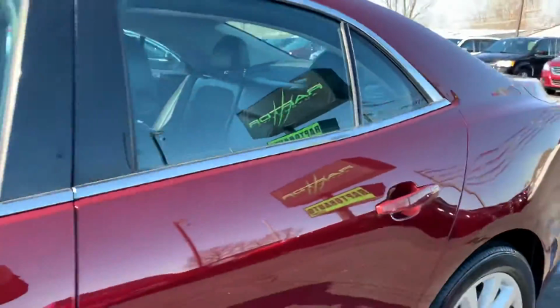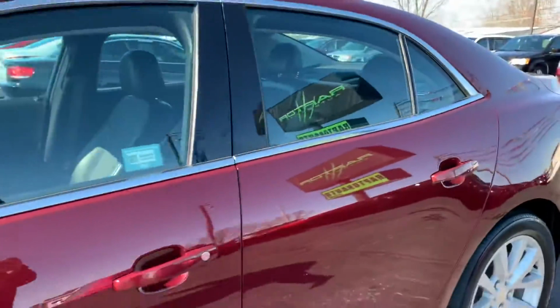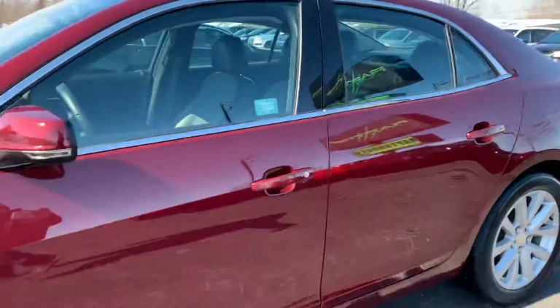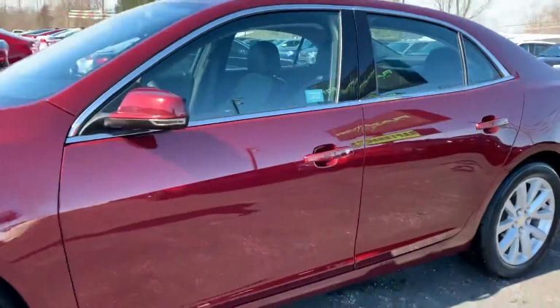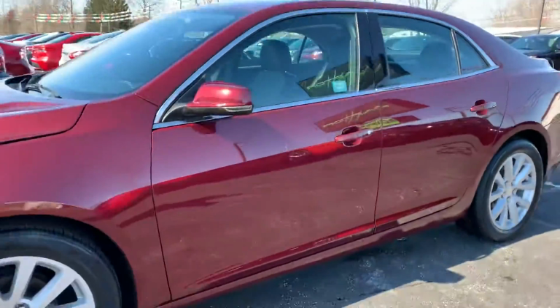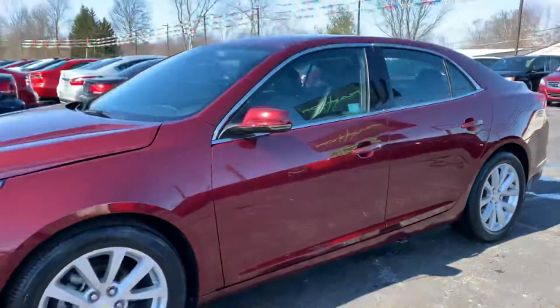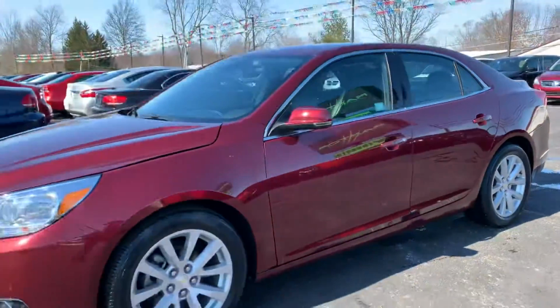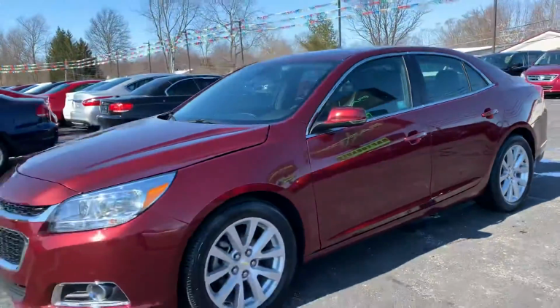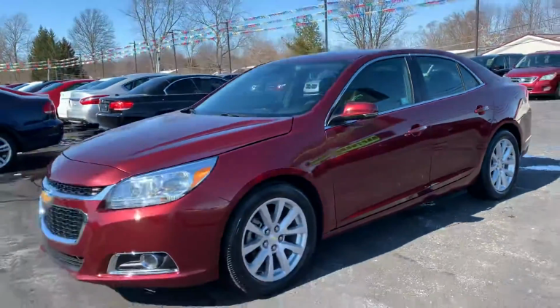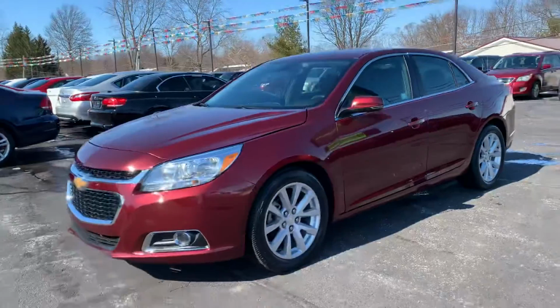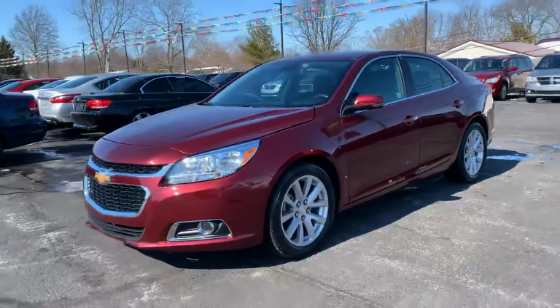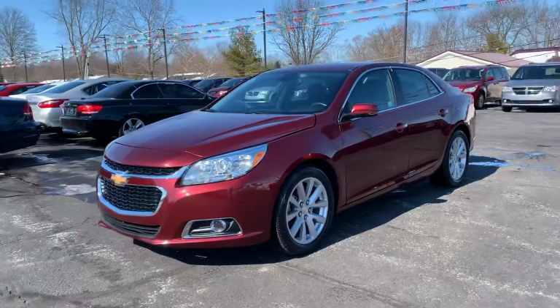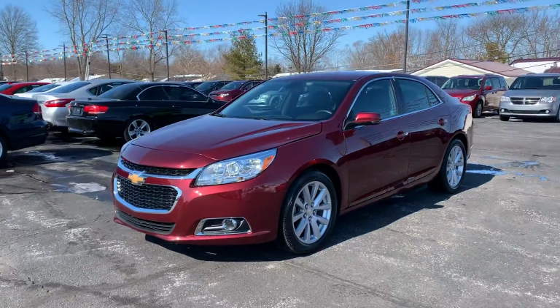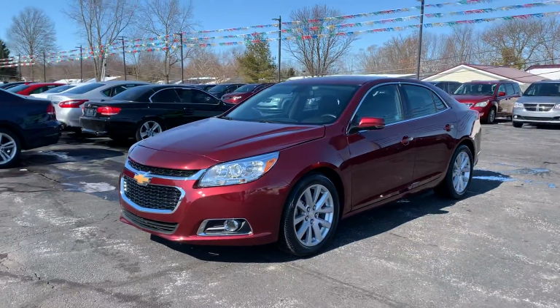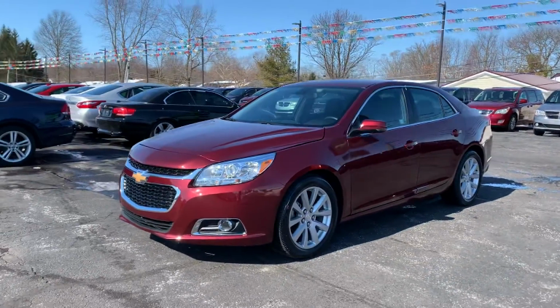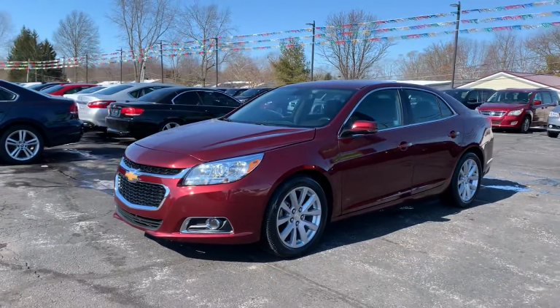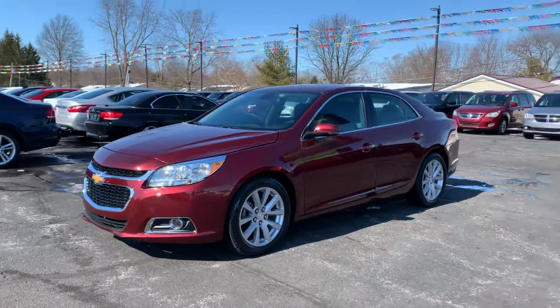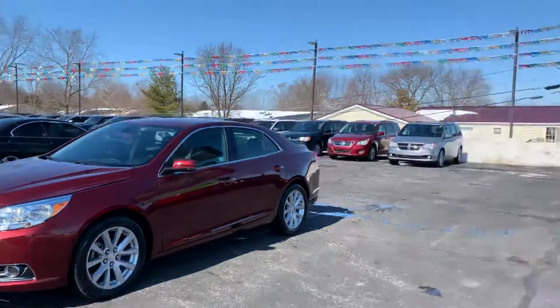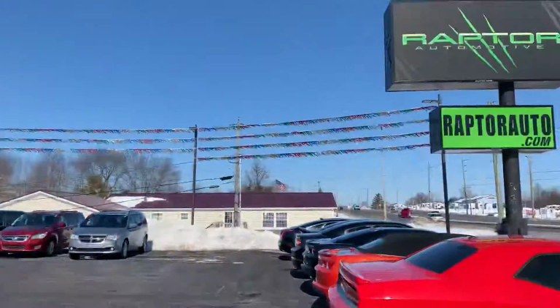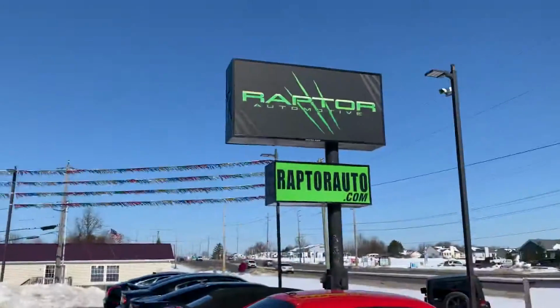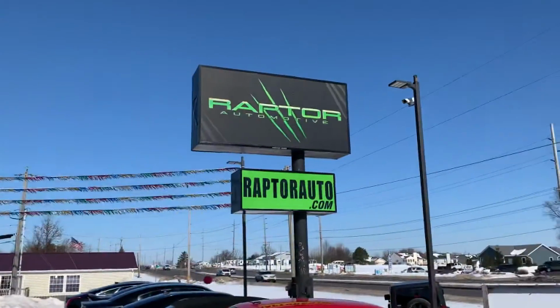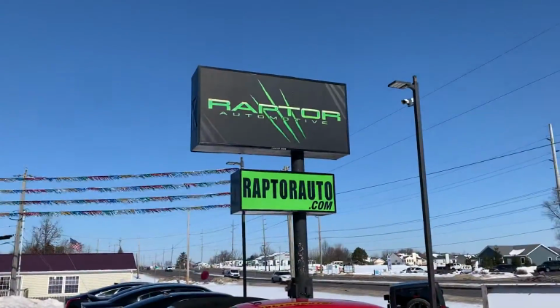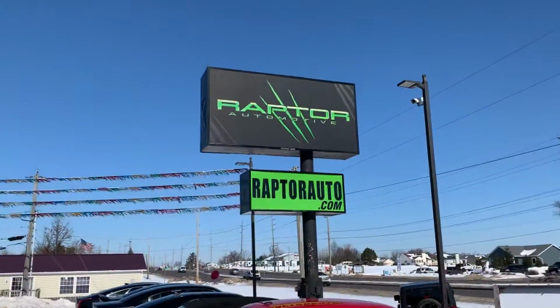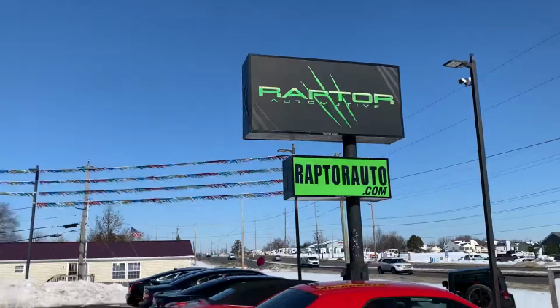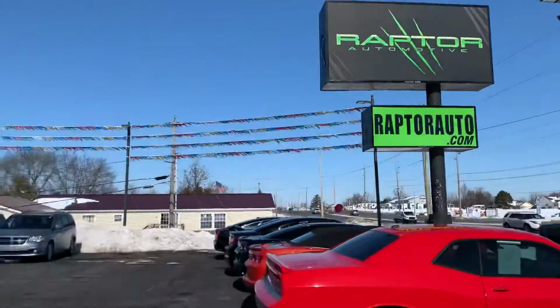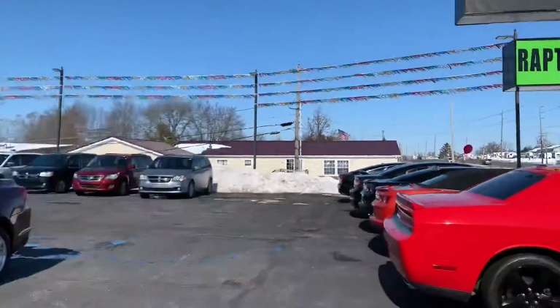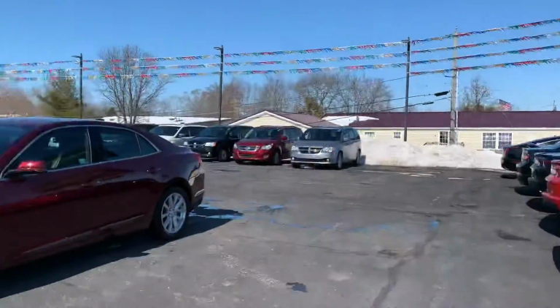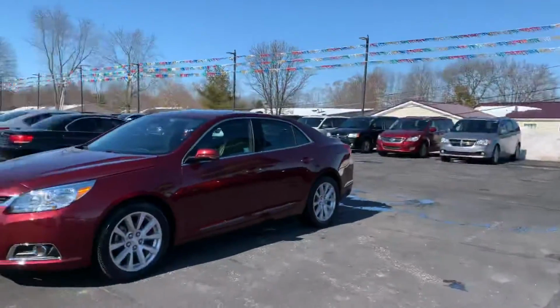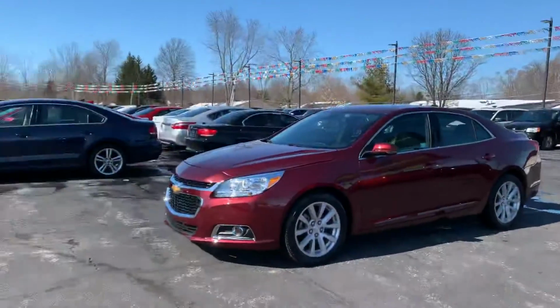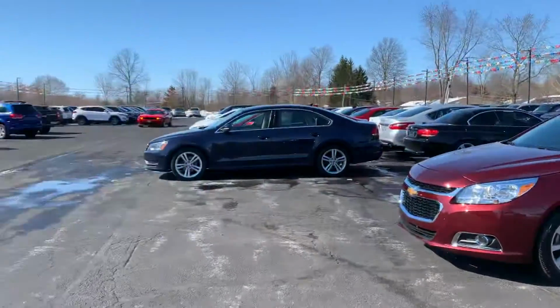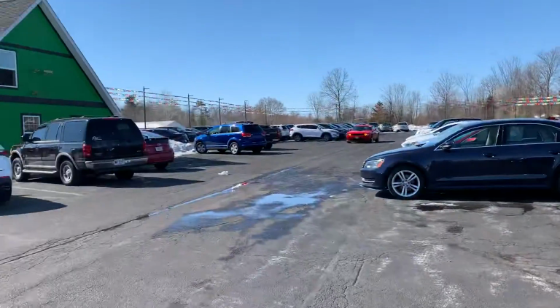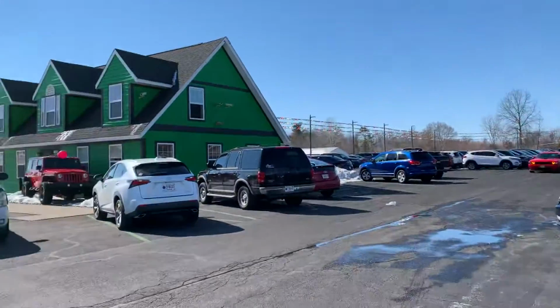Super nice inside and out. Low miles — 2015 Chevrolet Malibu LT. Any other questions, visit our website RaptorAuto.com or just come see us in the big green building on Lima Road.